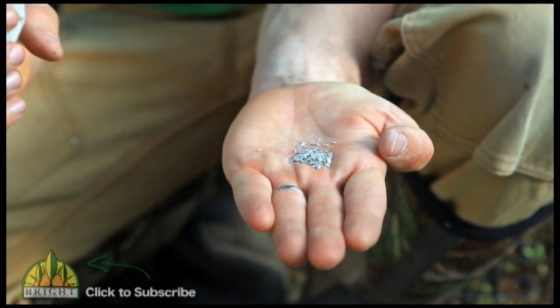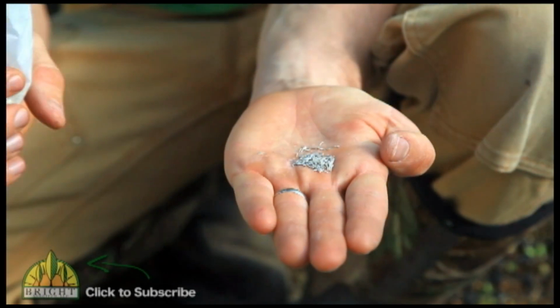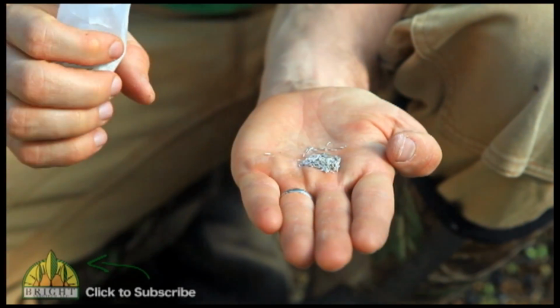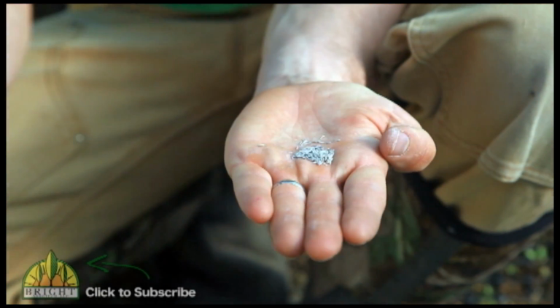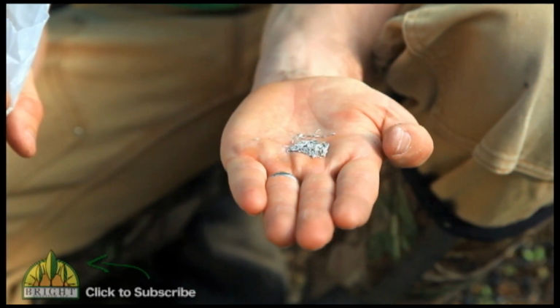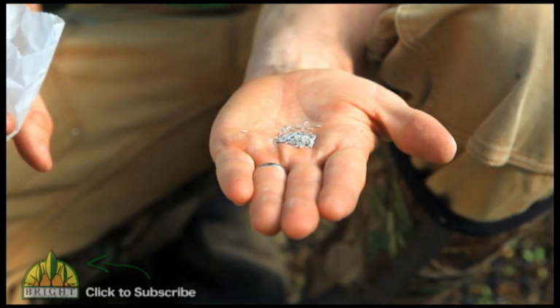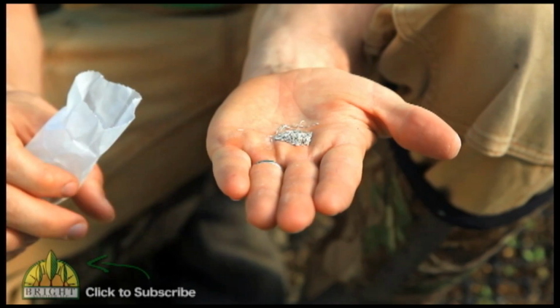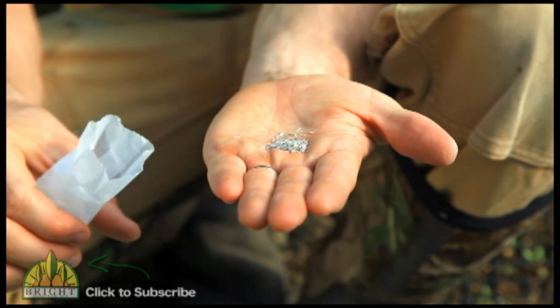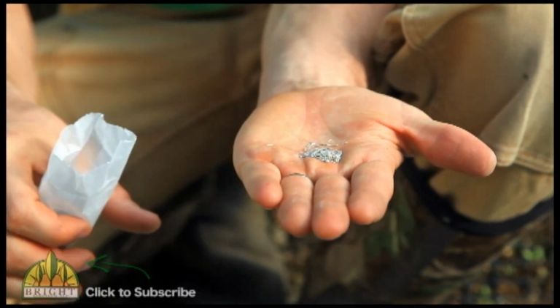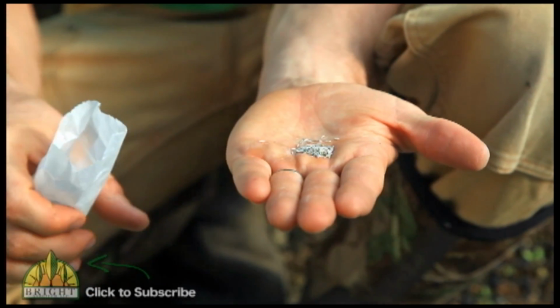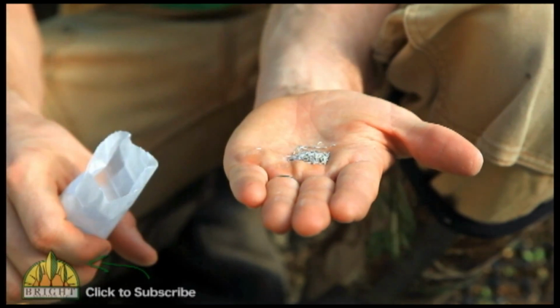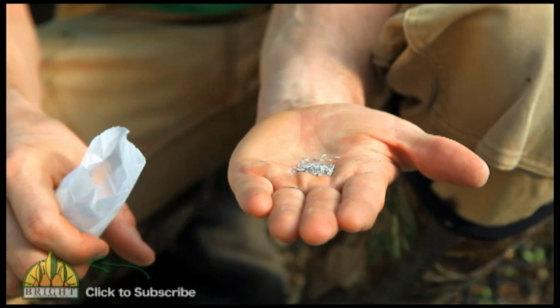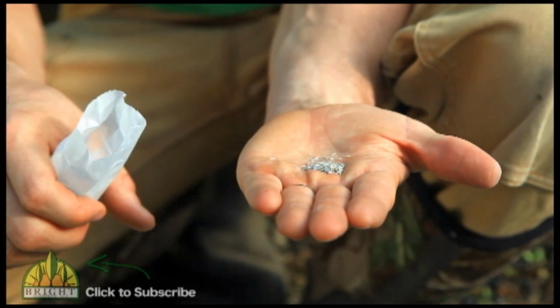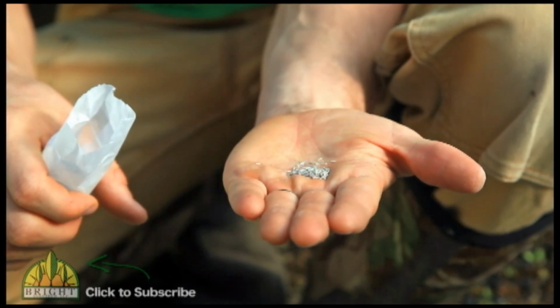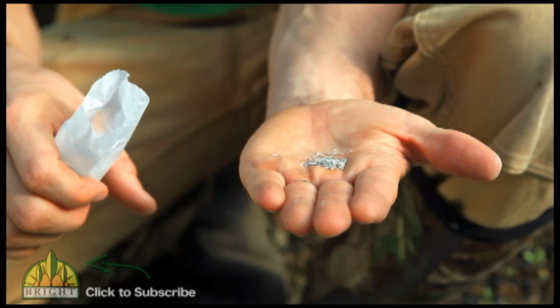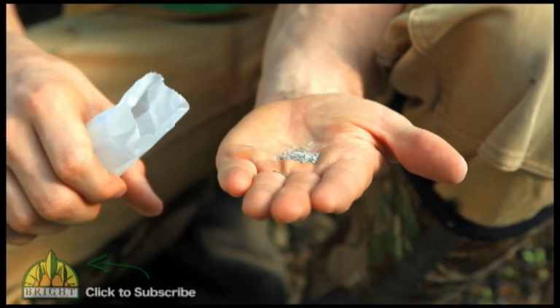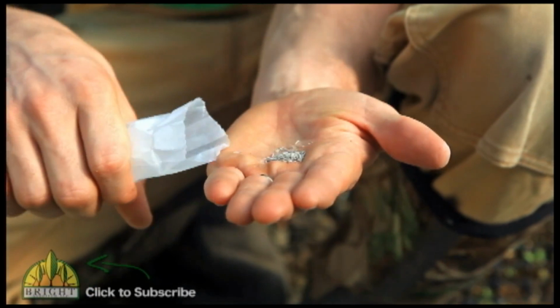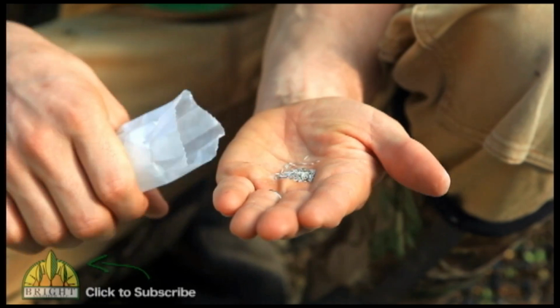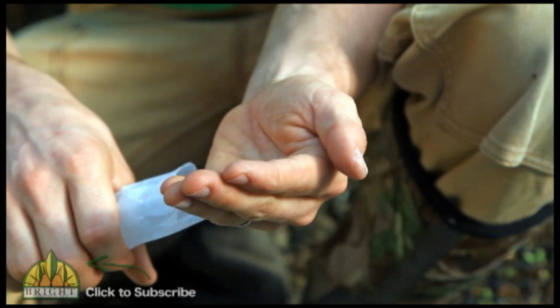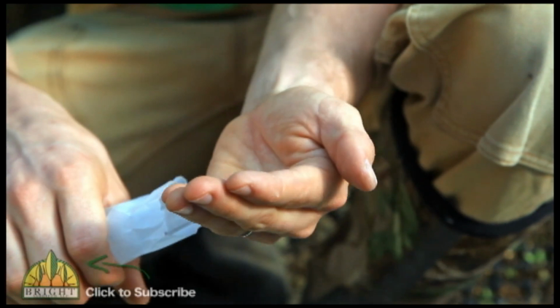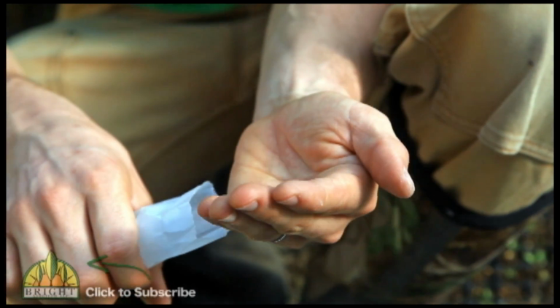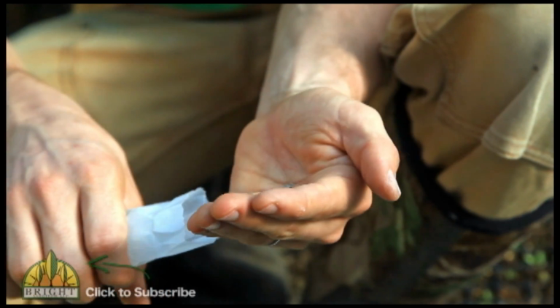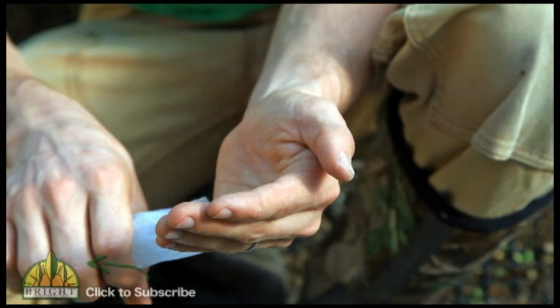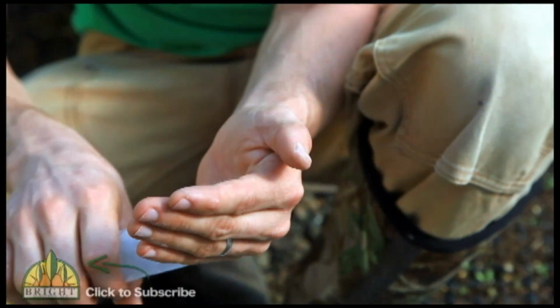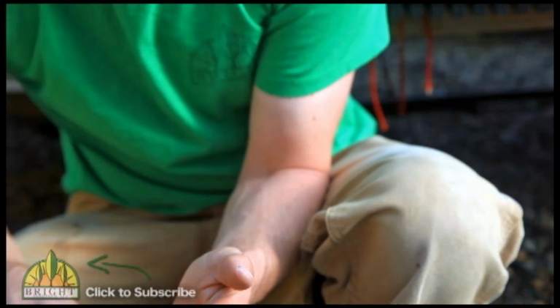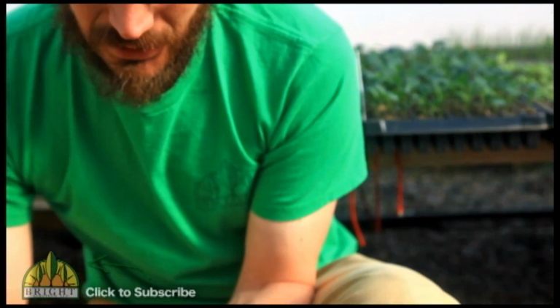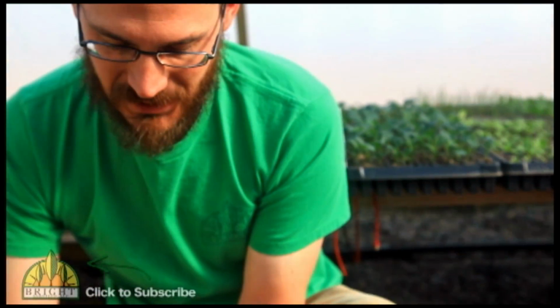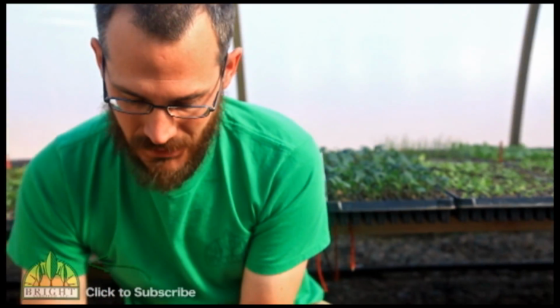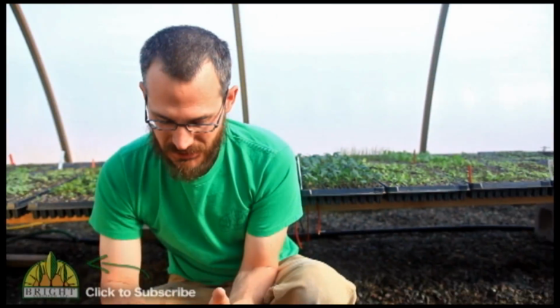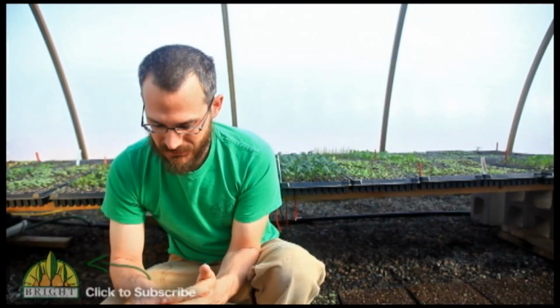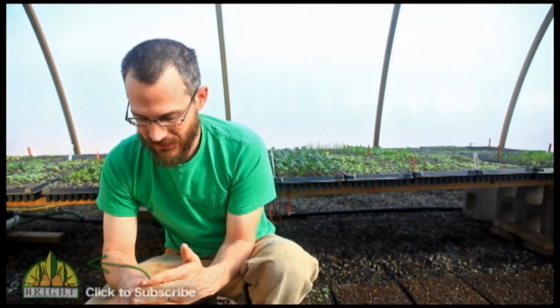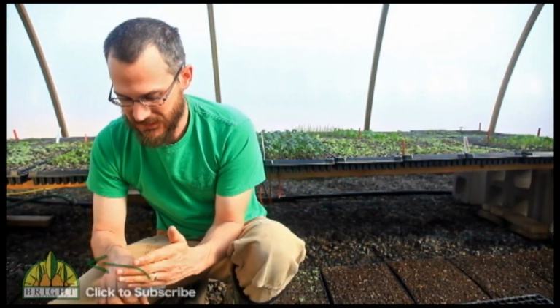Seeds like carrots, and there are a few other crops that are similar — it's just worth getting pelleted seed if you can find it. It's going to cost you a little bit more, but you're going to save yourself a lot of time thinning and a lot of time messing around with itty bitty little seeds.